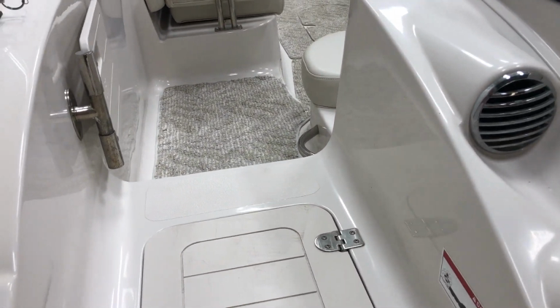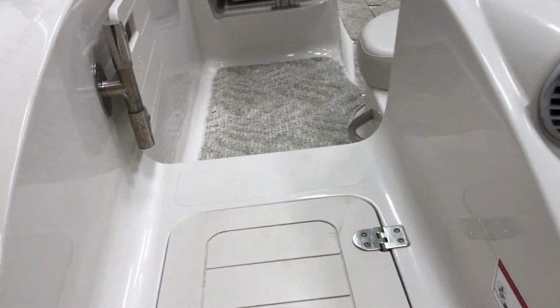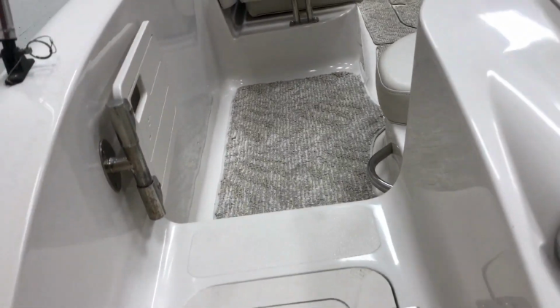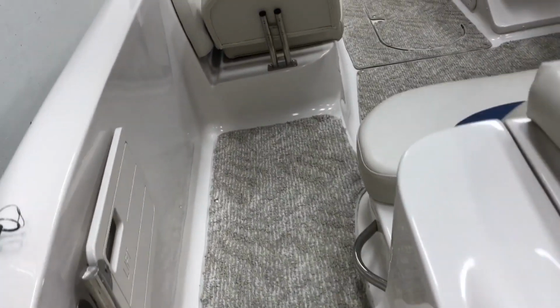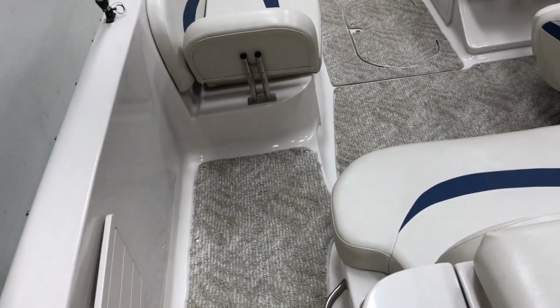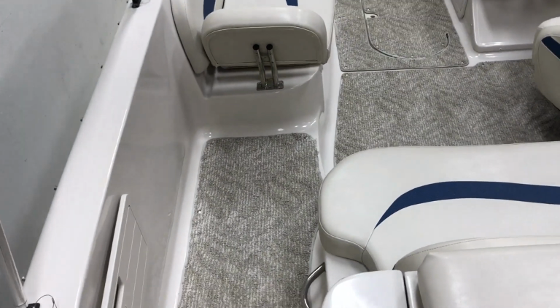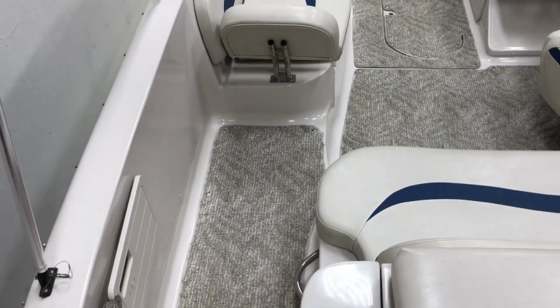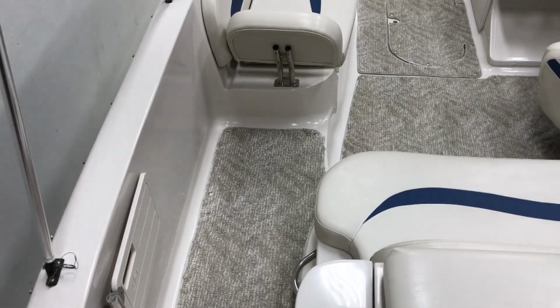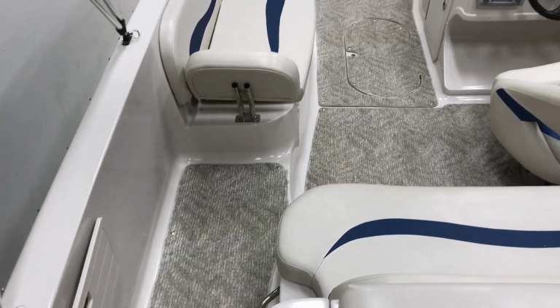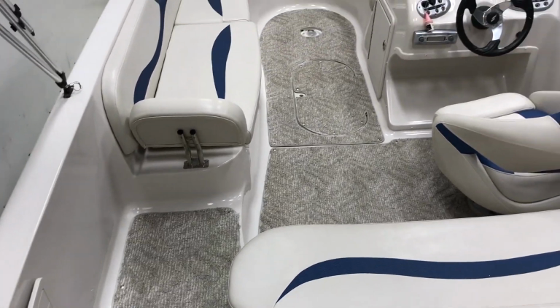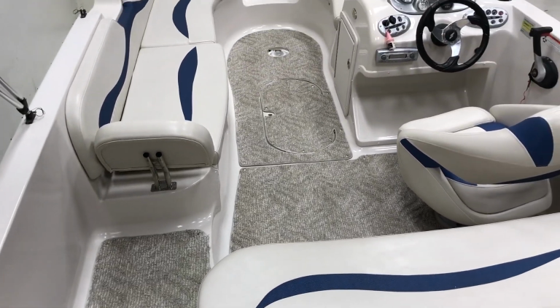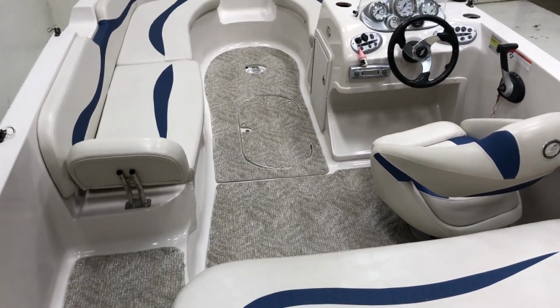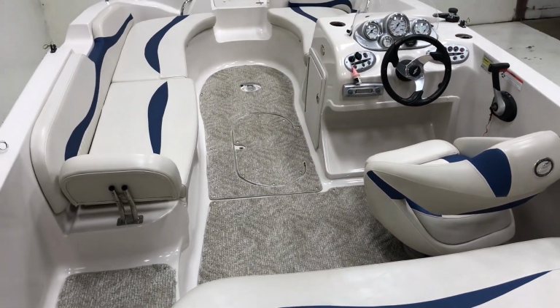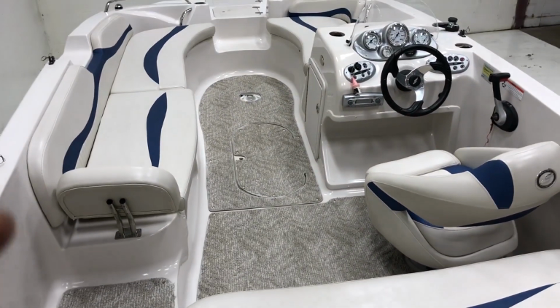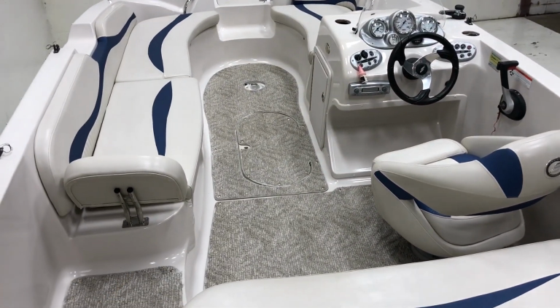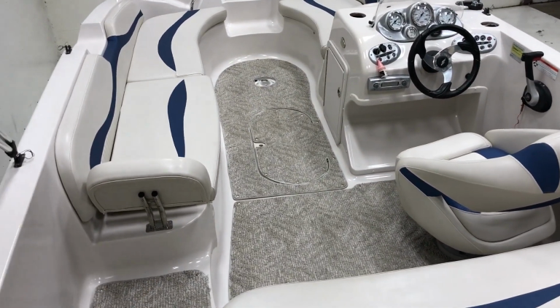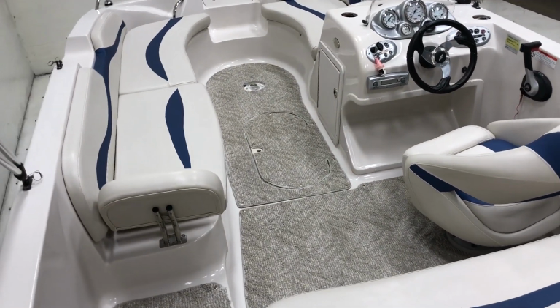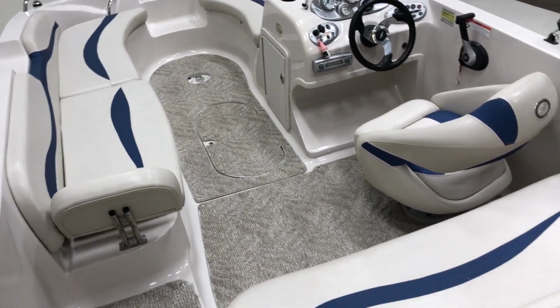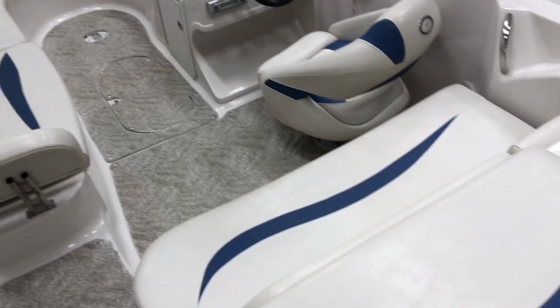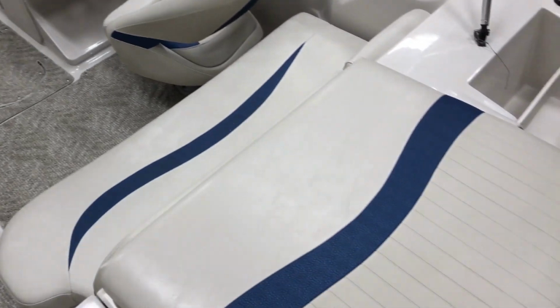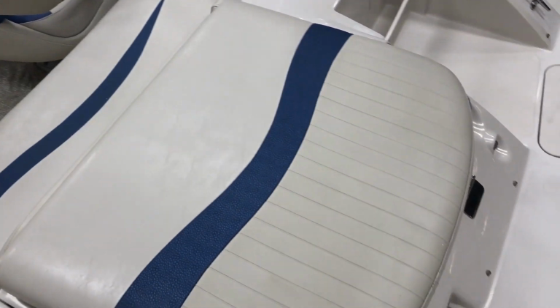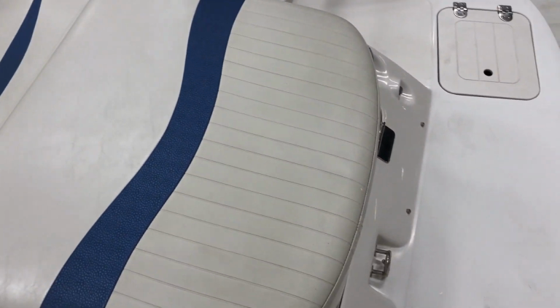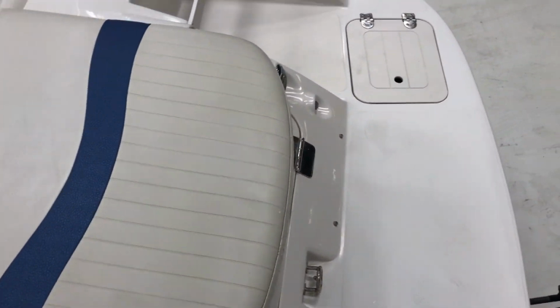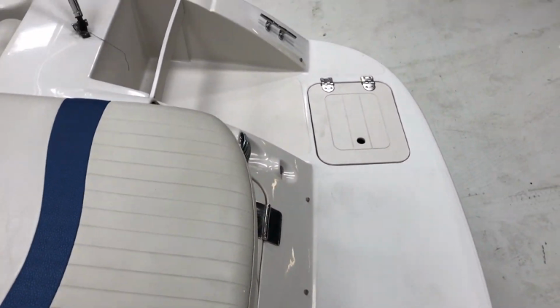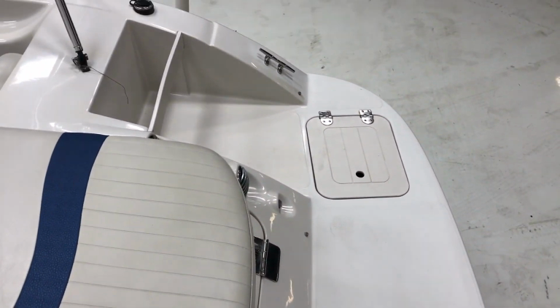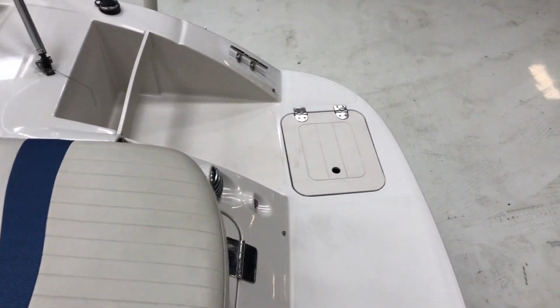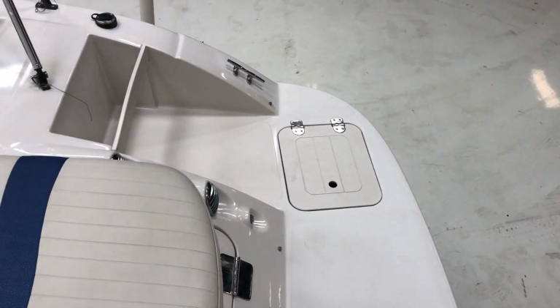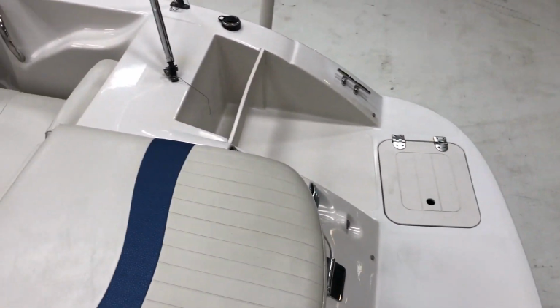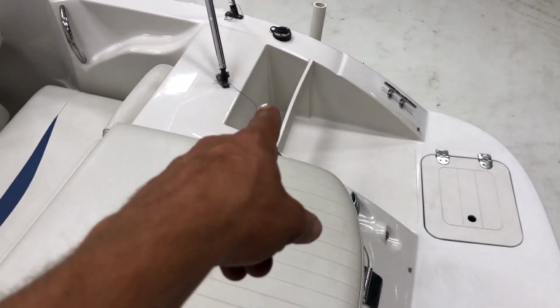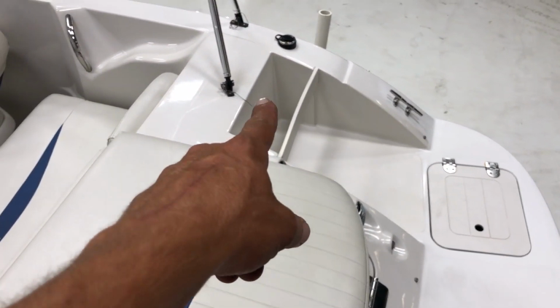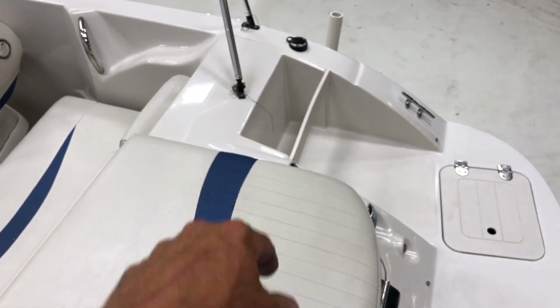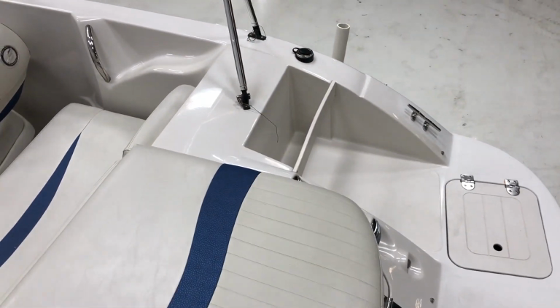Snap-out Berber carpet, in-floor ski locker. There's also storage — I'm supposed to put a pair of bumpers there.